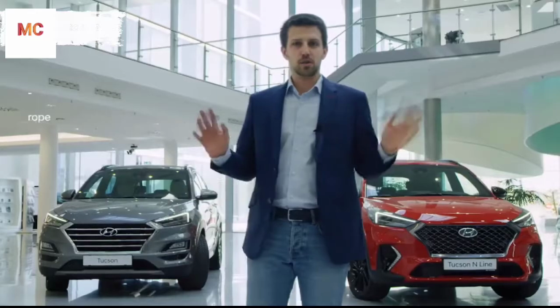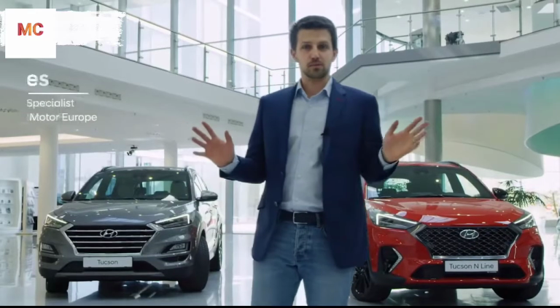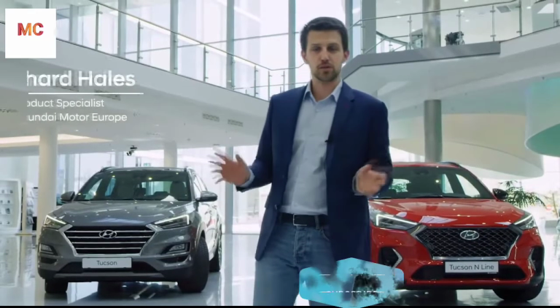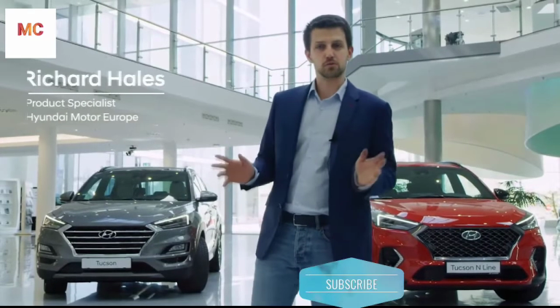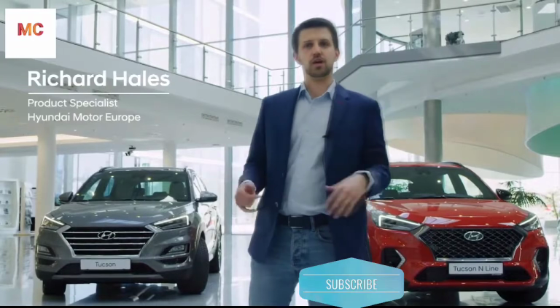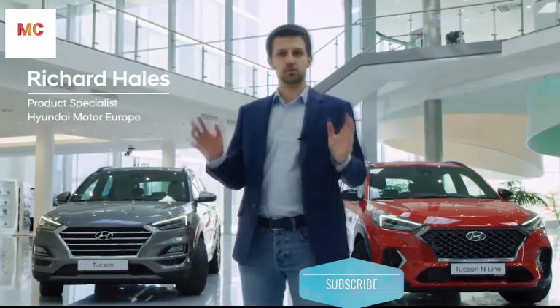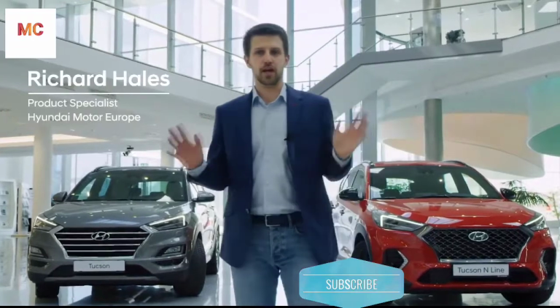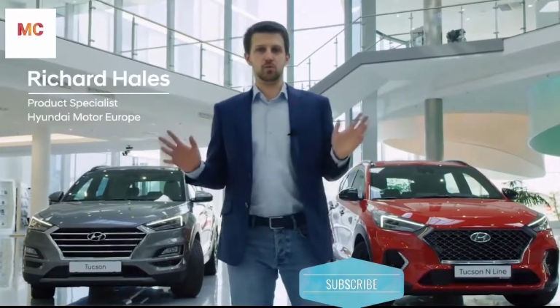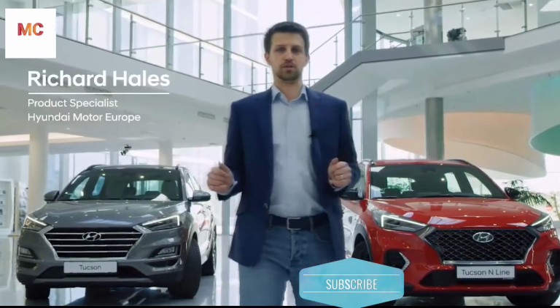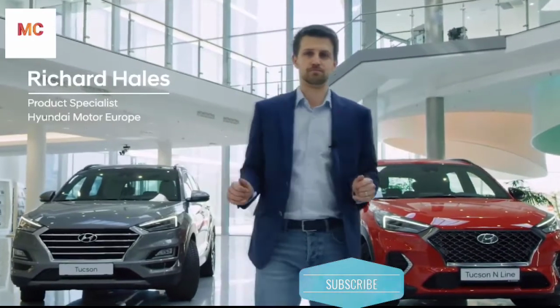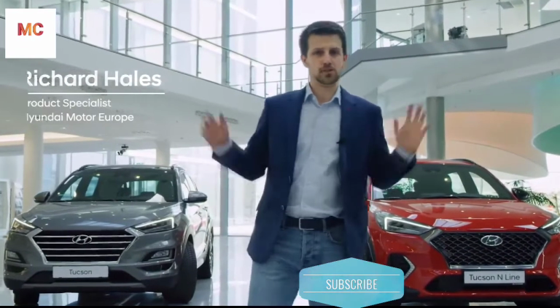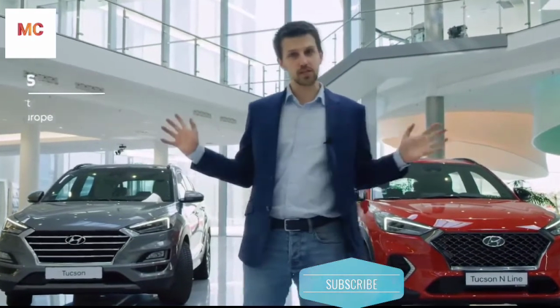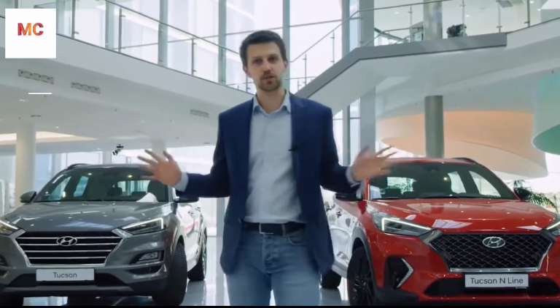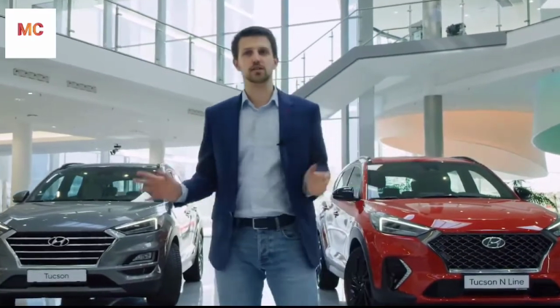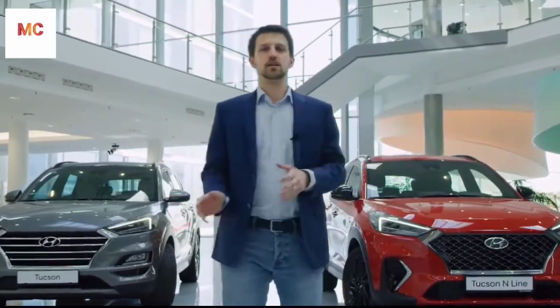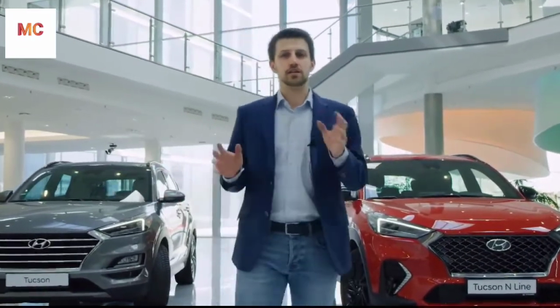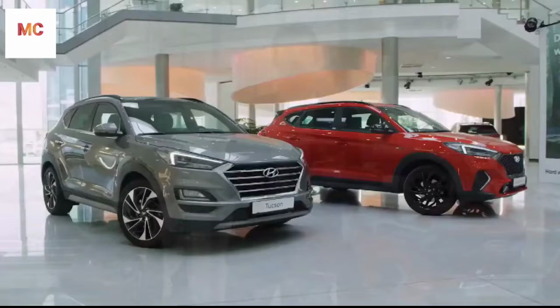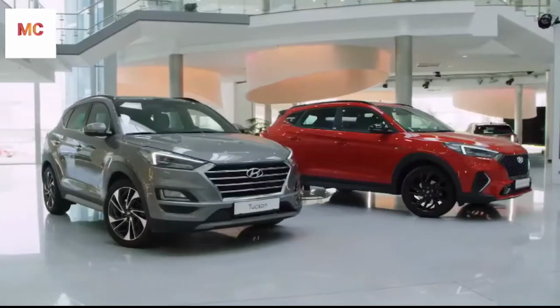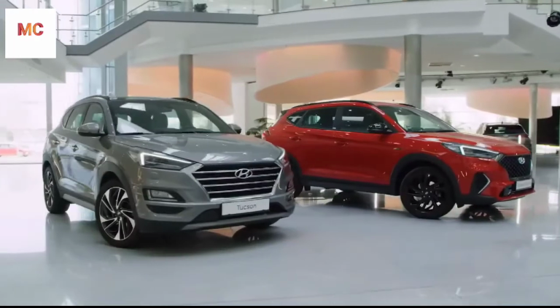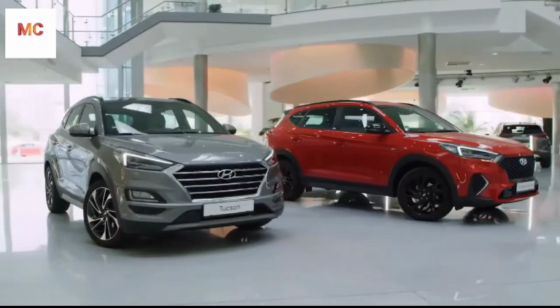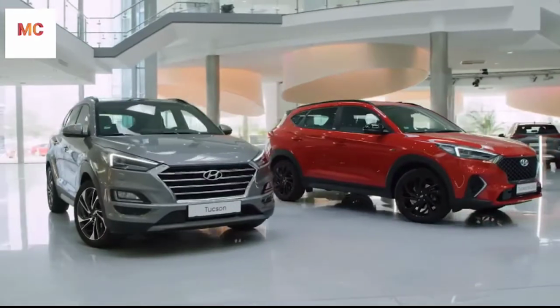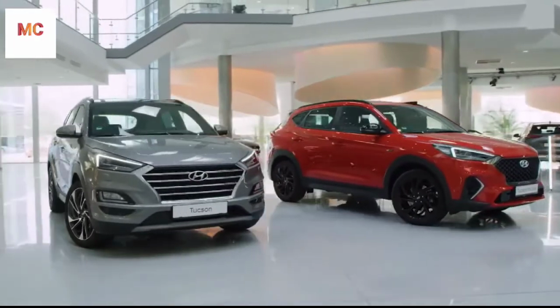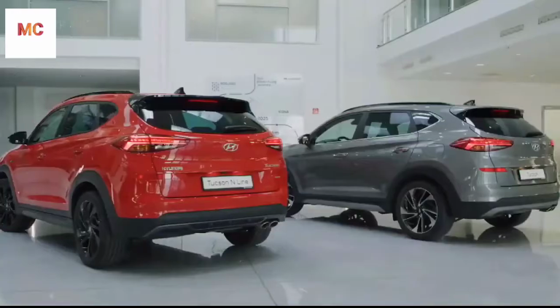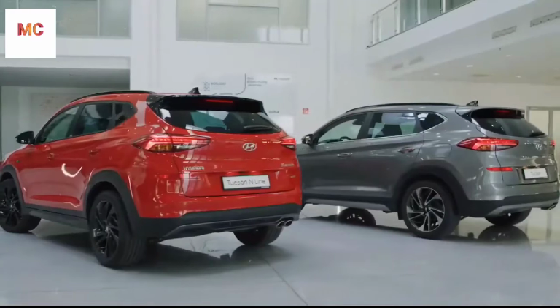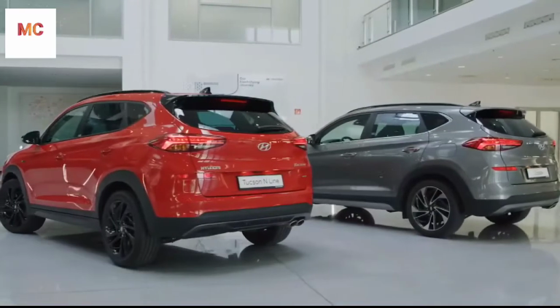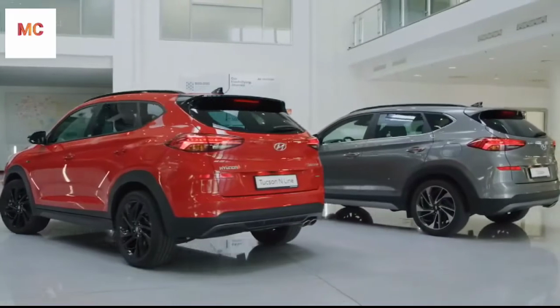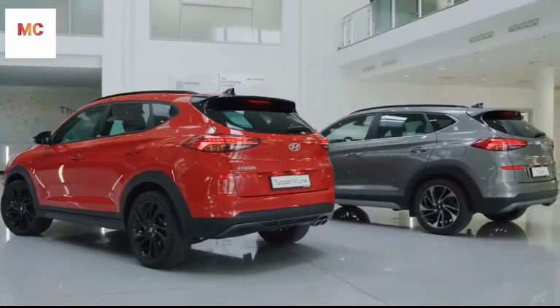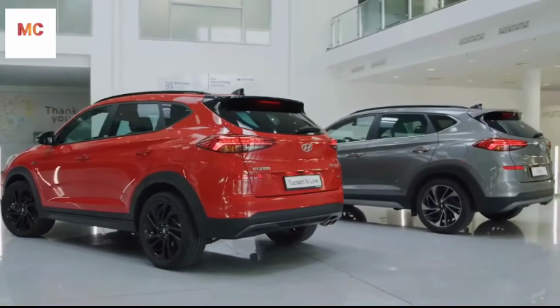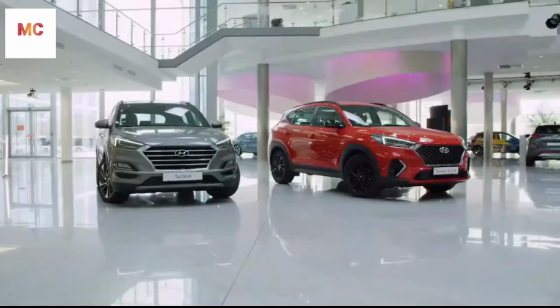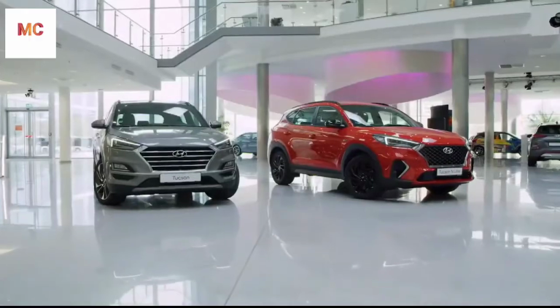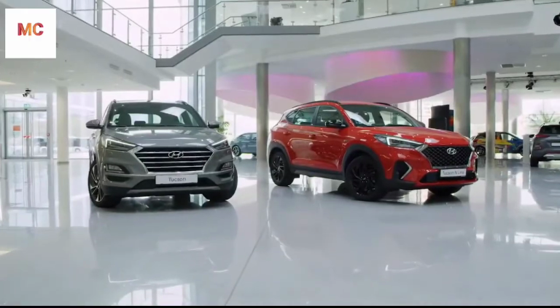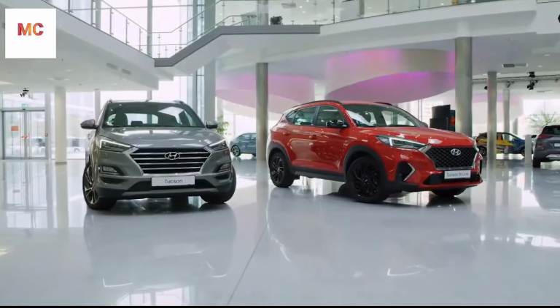Welcome to the Hyundai Tucson and Tucson N-Line walk. As you can see at first sight, the car has a refreshed and even broader design, which is an impeccable balance between function and form.